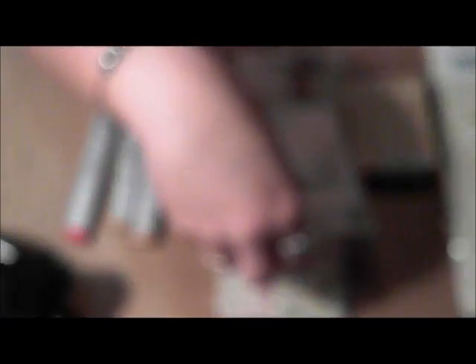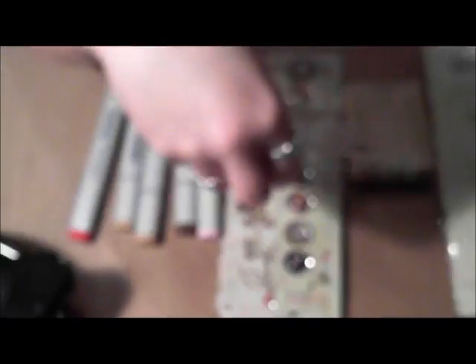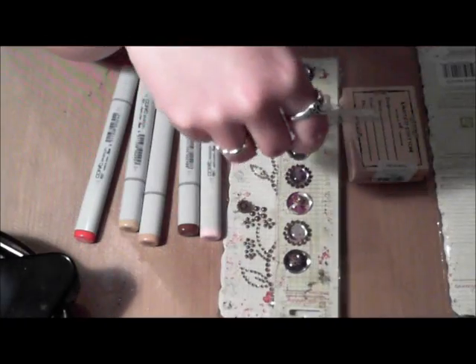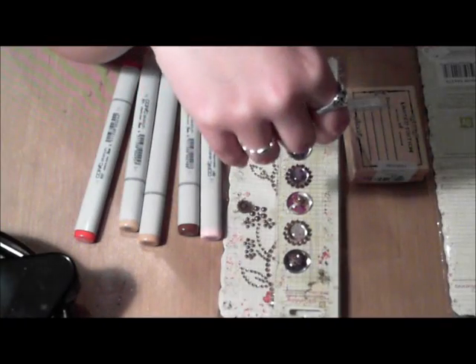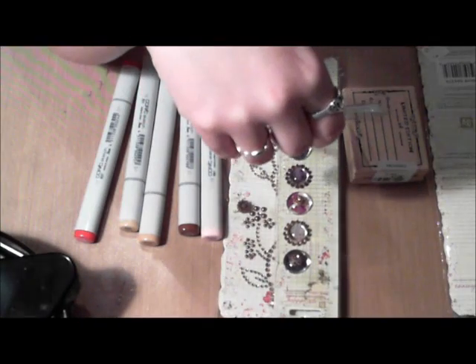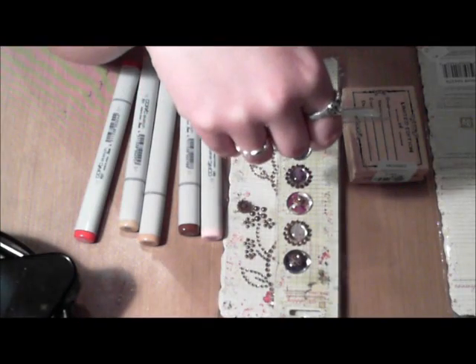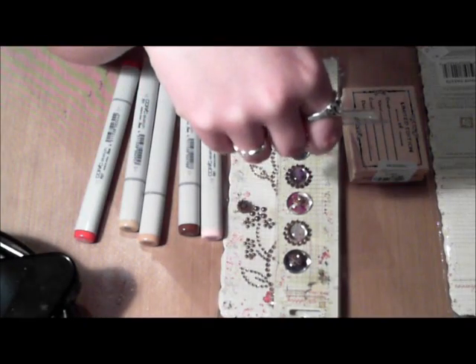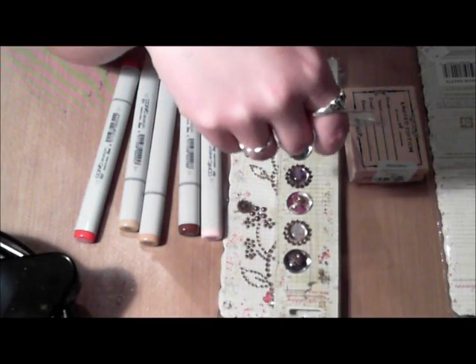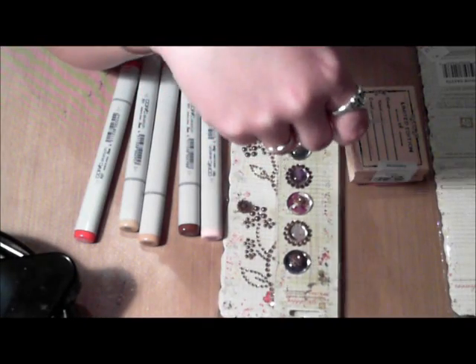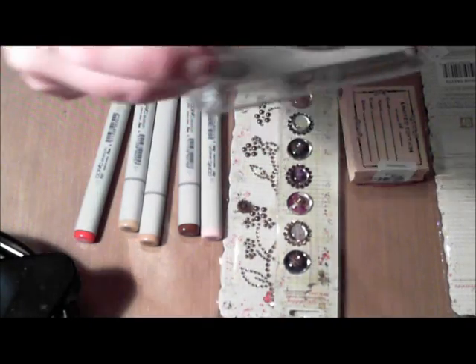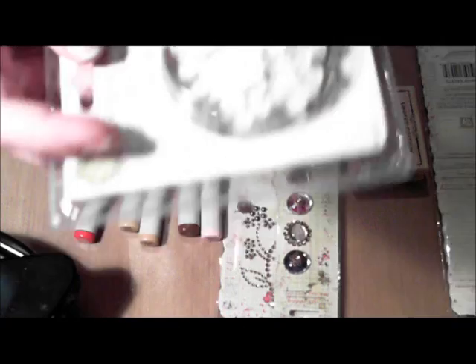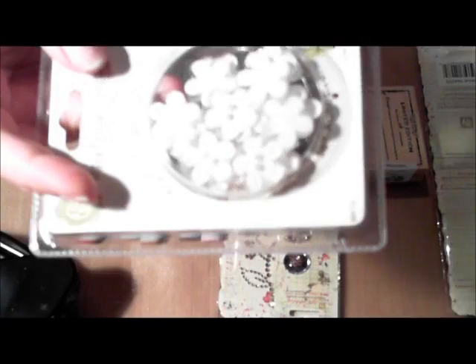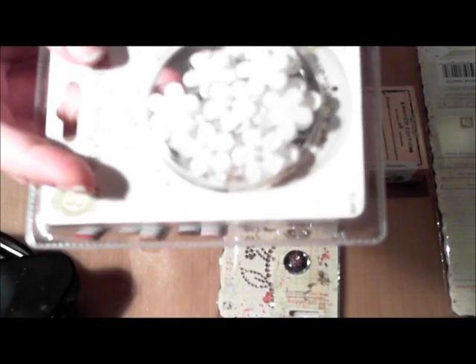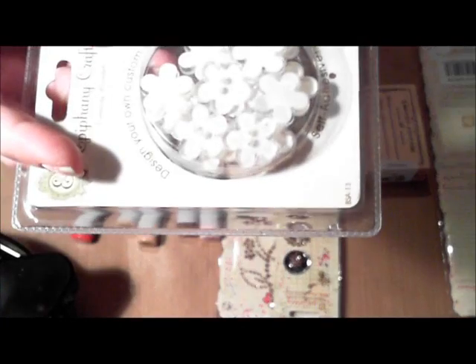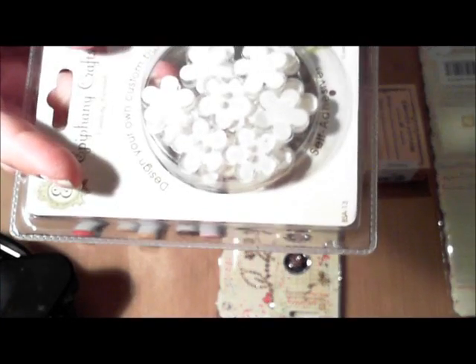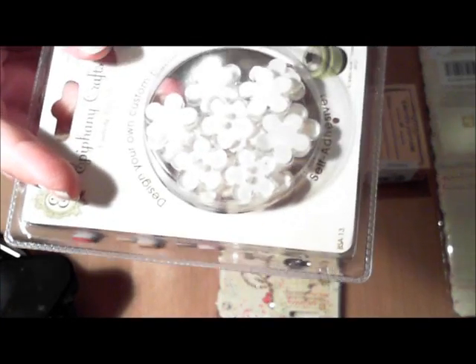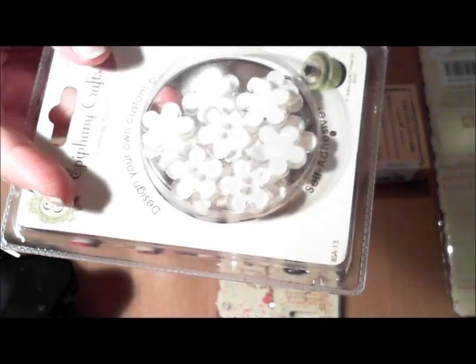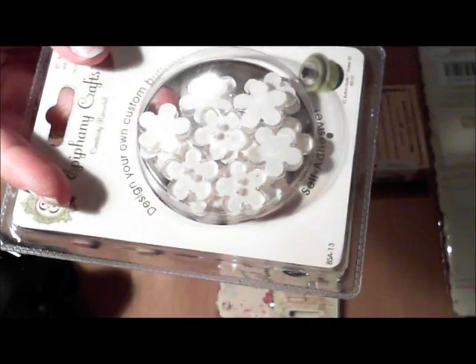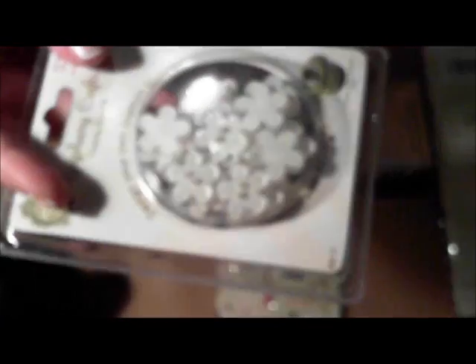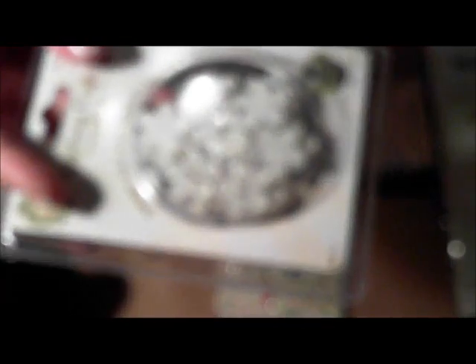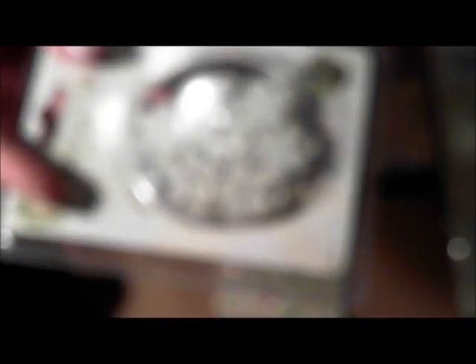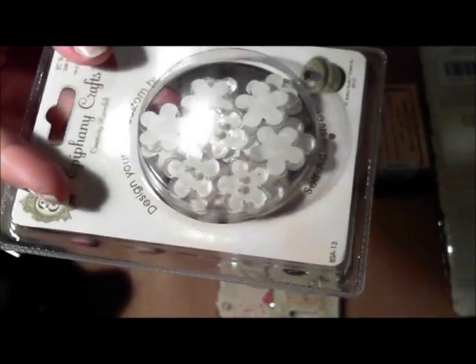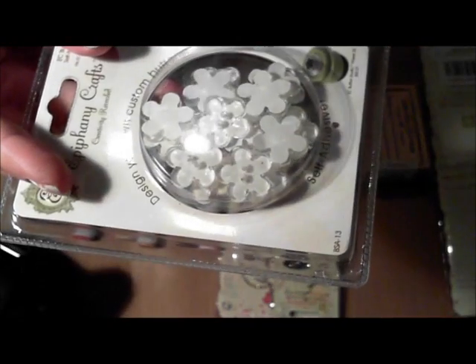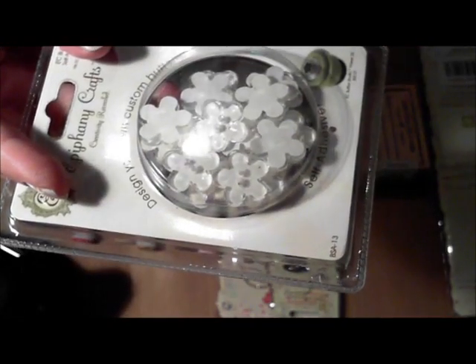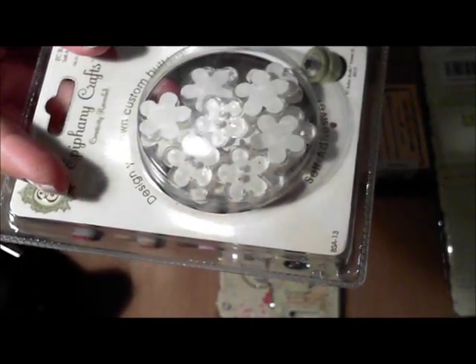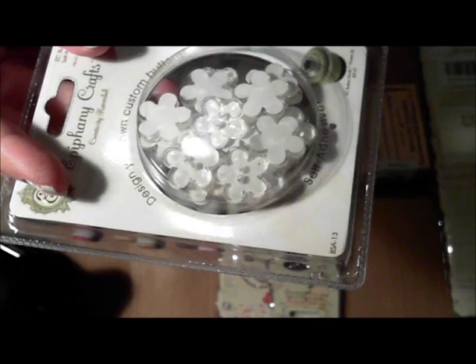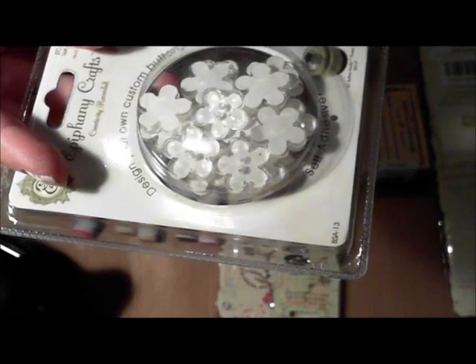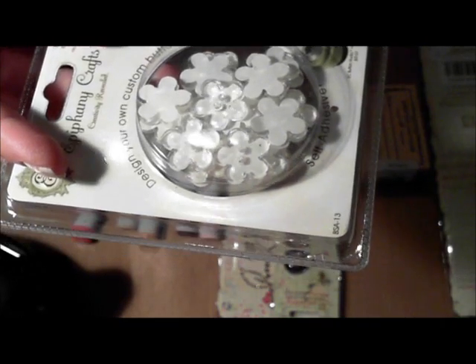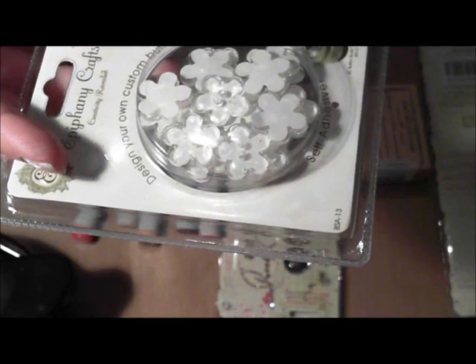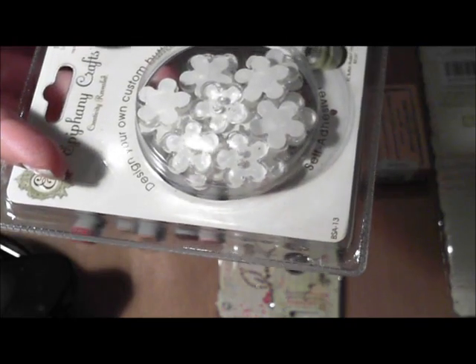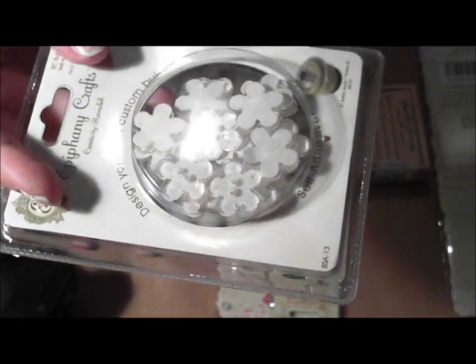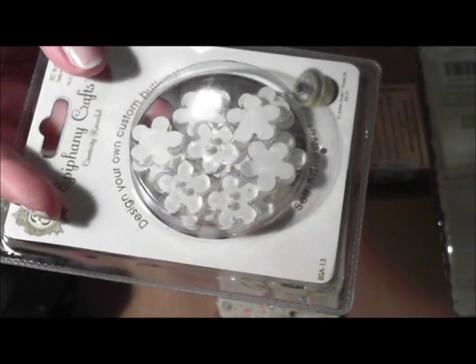I got these Epiphany Crafts buttons — they're little flower buttons and they have a self-adhesive back, so that's what made them kind of cool.